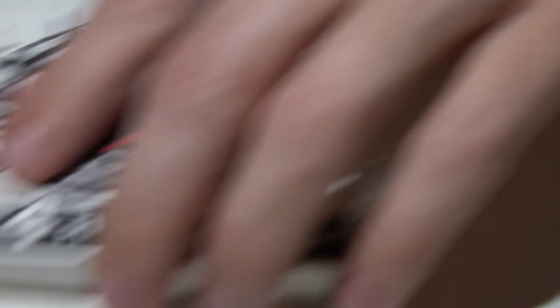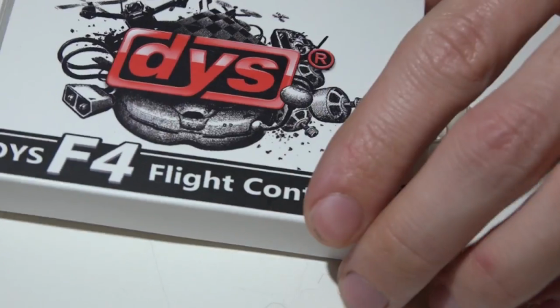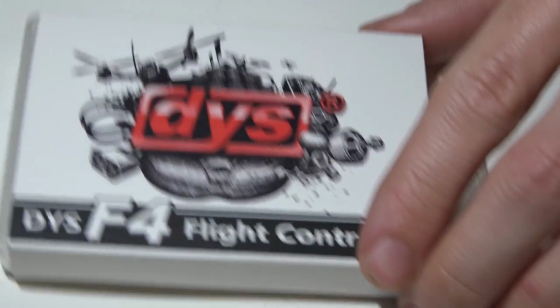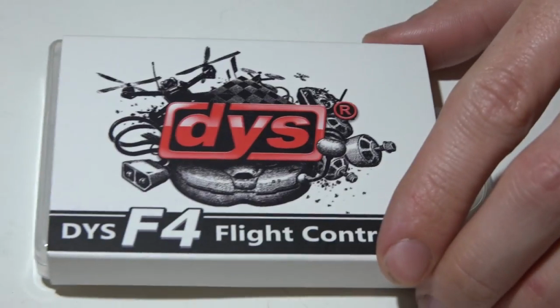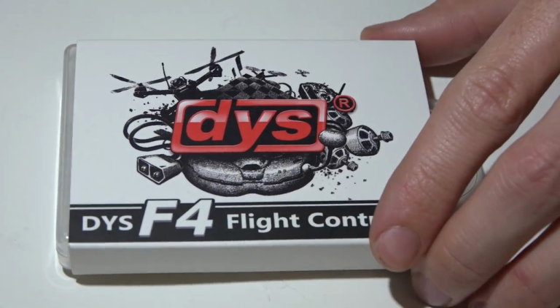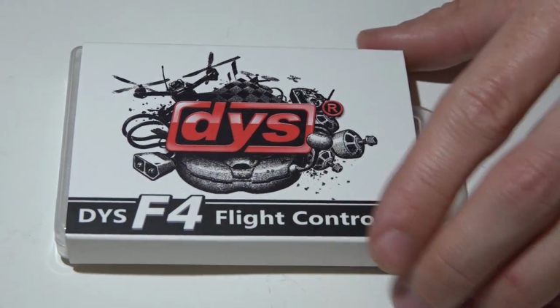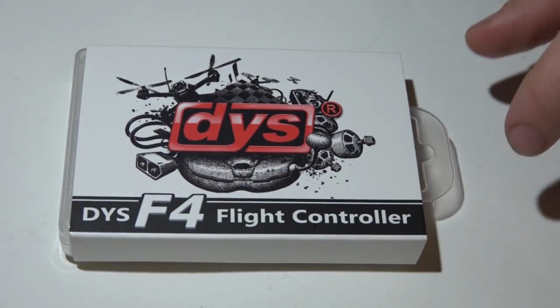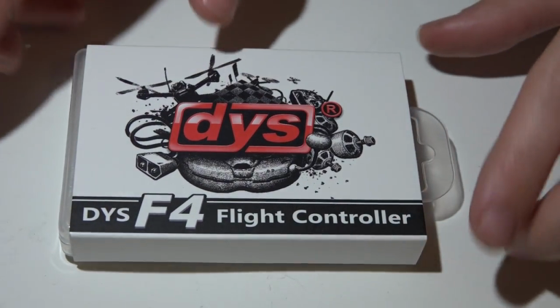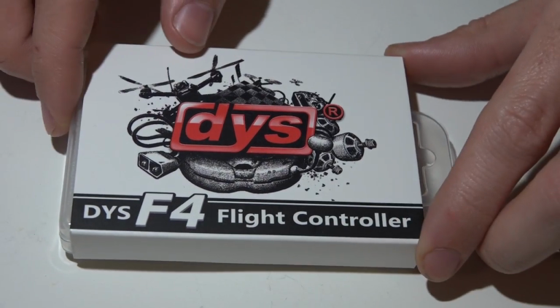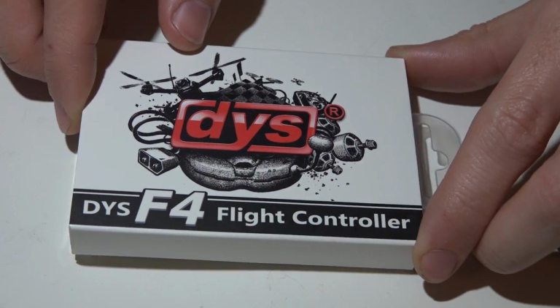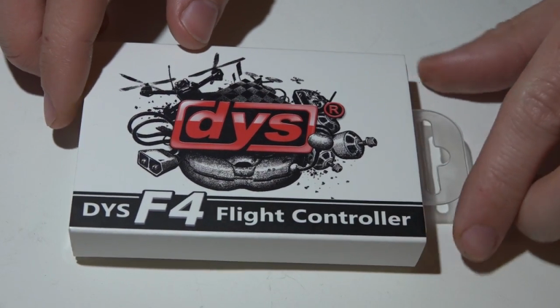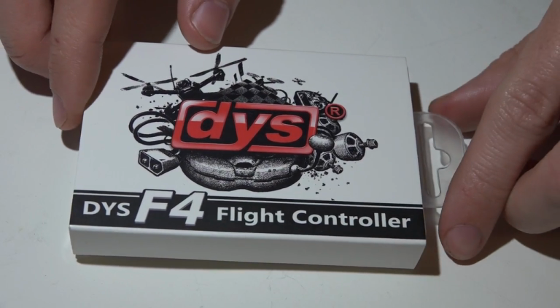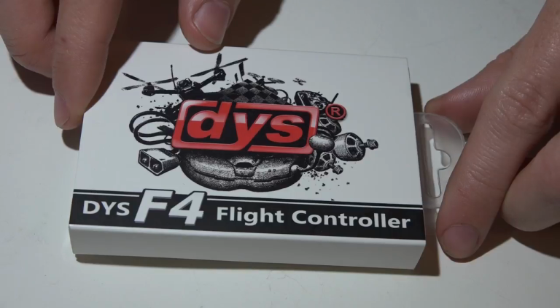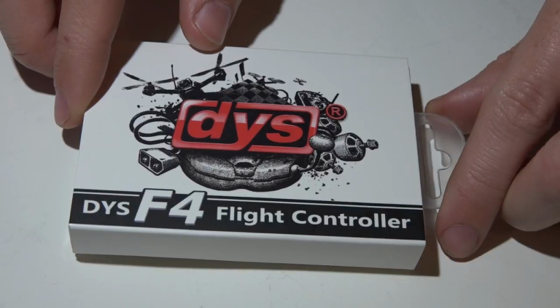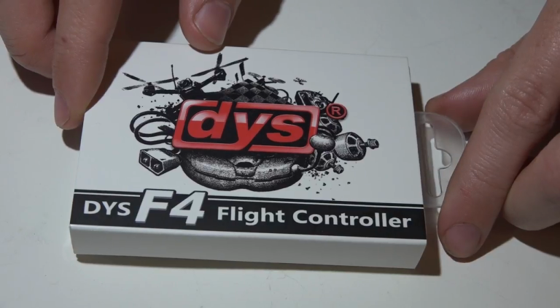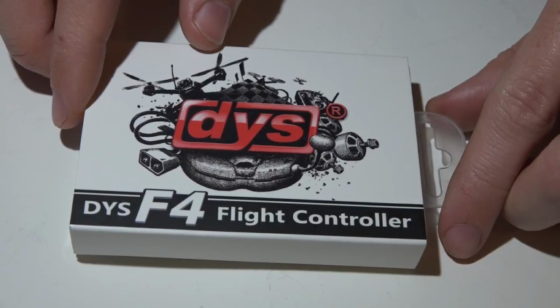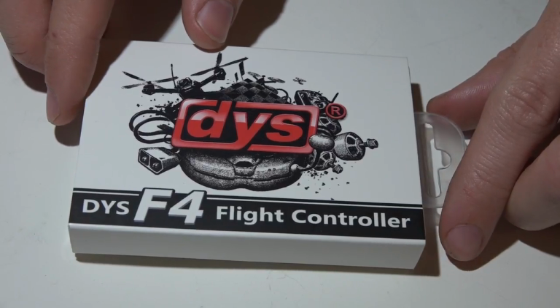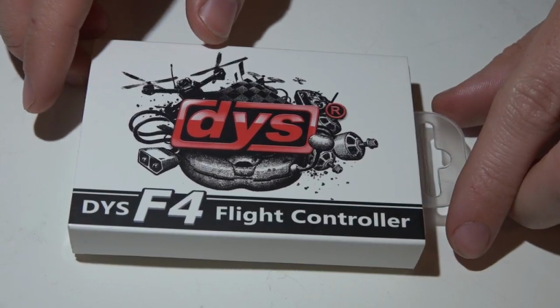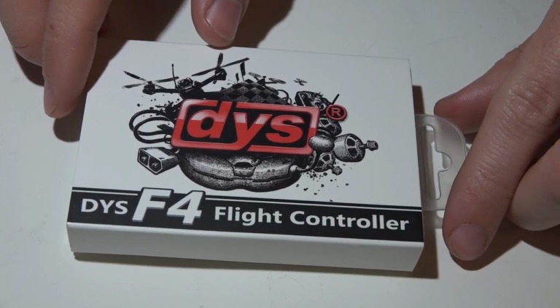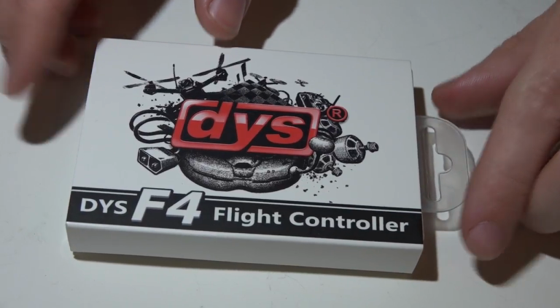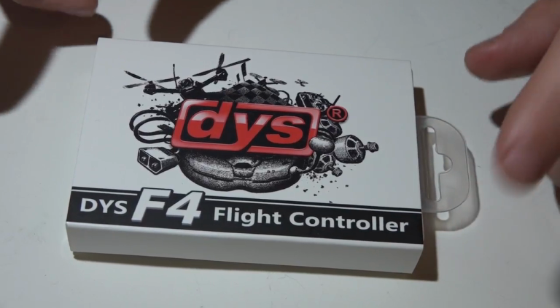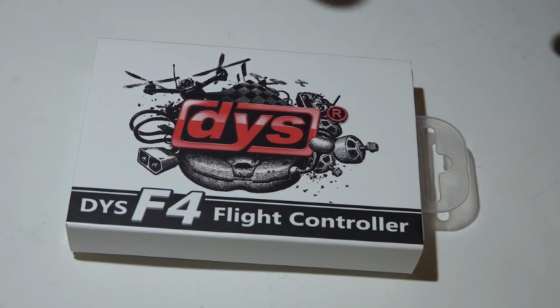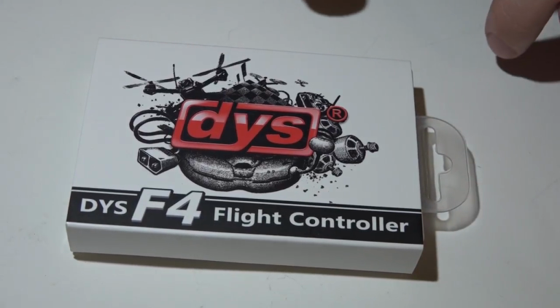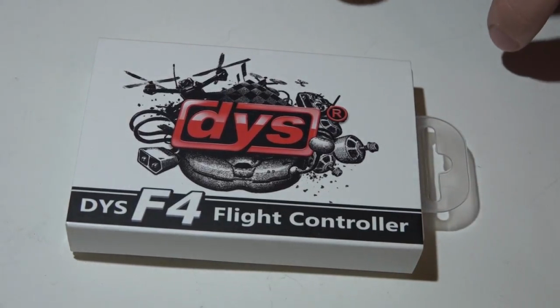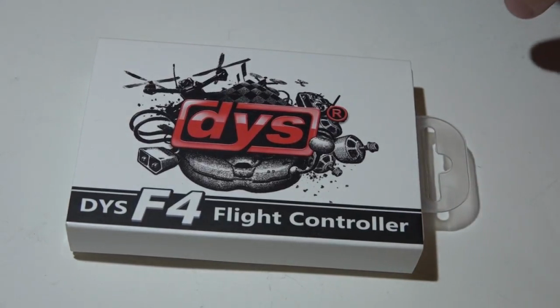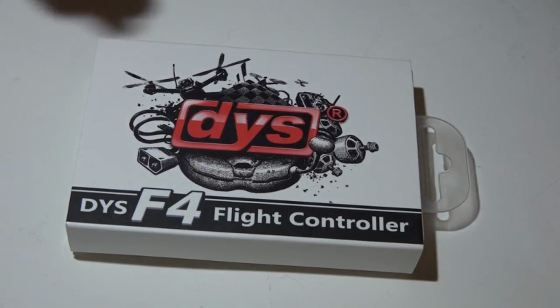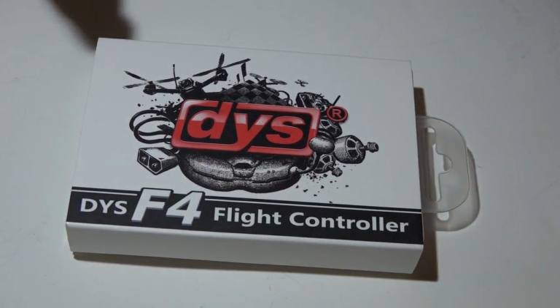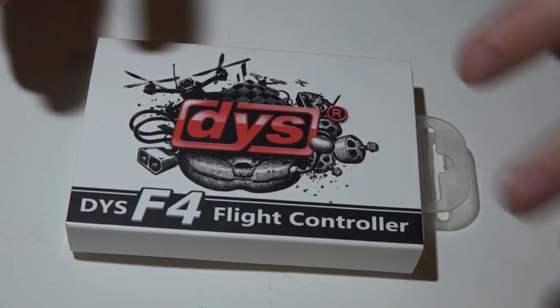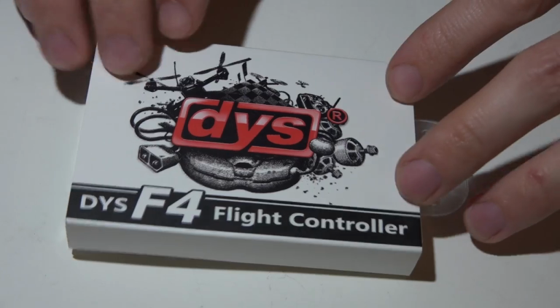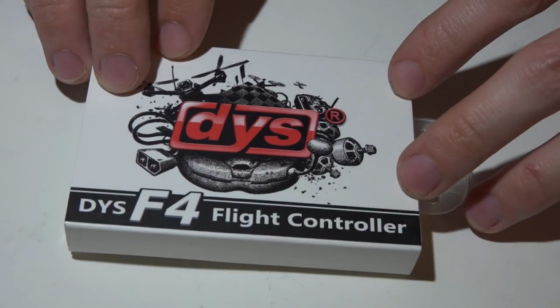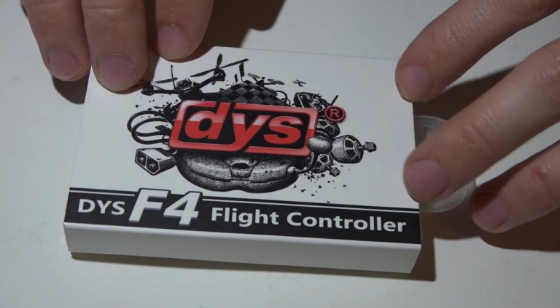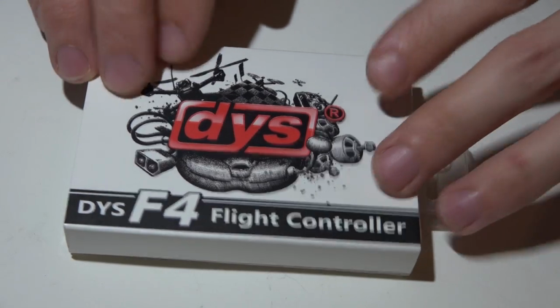After that I'll give you my general thoughts — what I like and dislike about it. First up, I purchased this from Amazon.com for $40. I've also seen it on Banggood for $38.50. I'll leave links to both in the description below, as well as any other websites where I can find it.